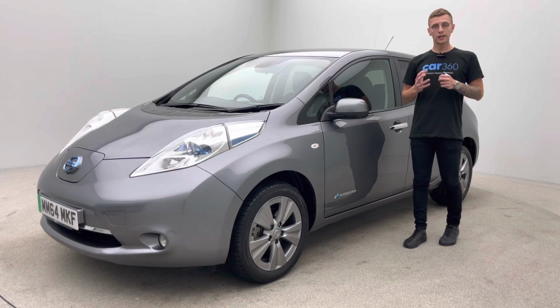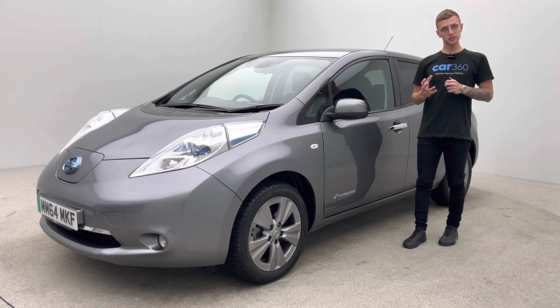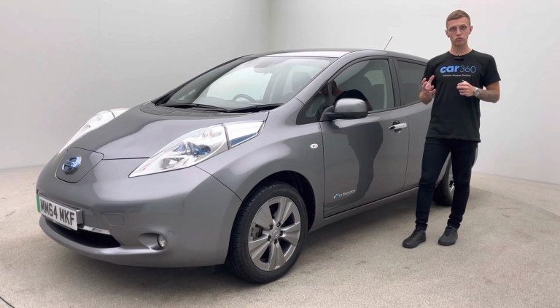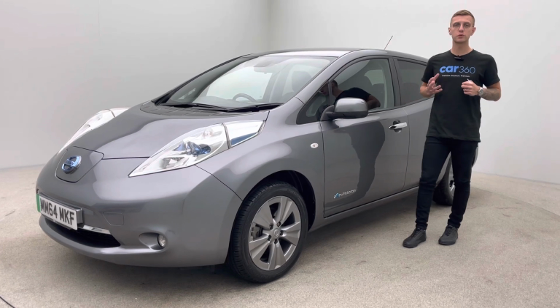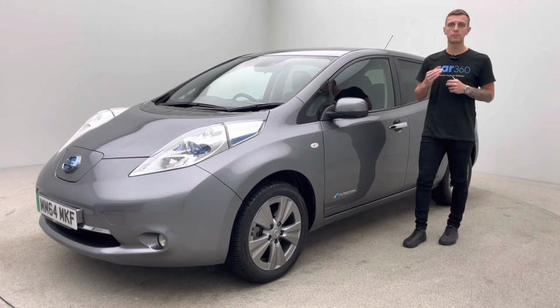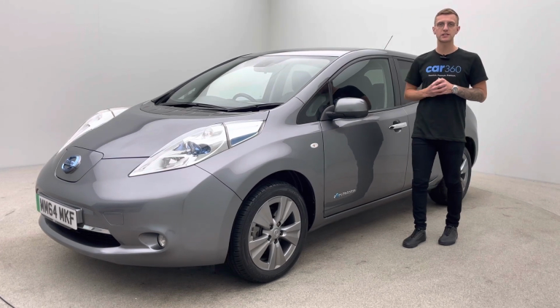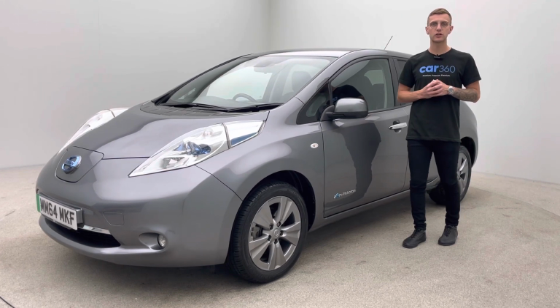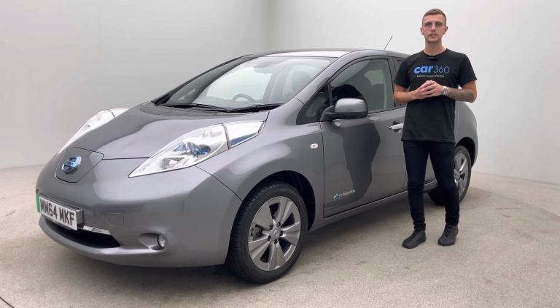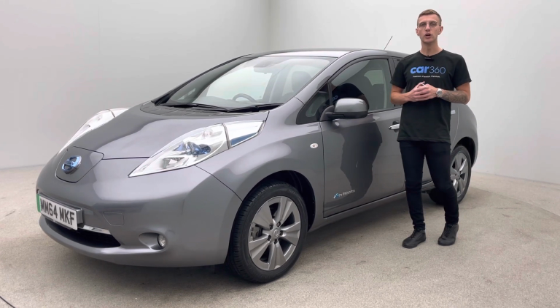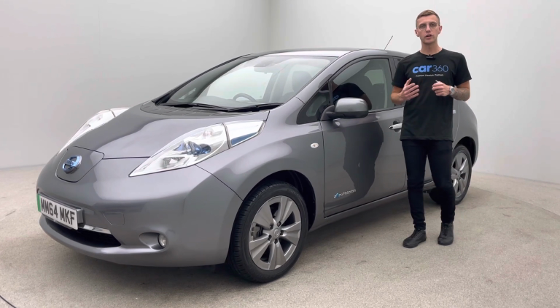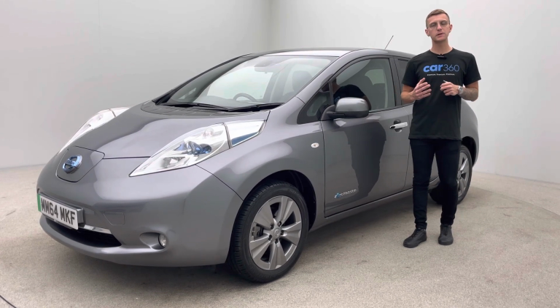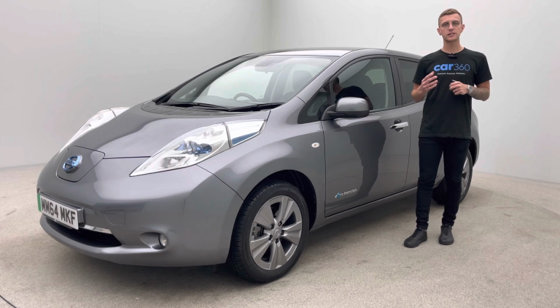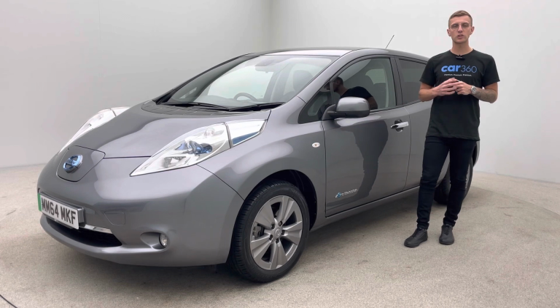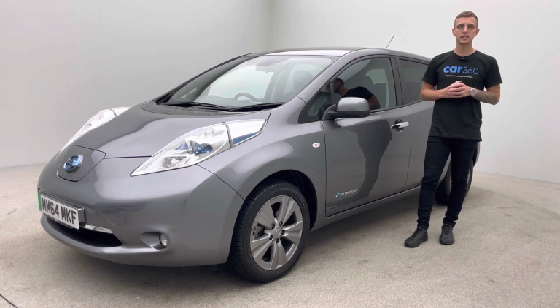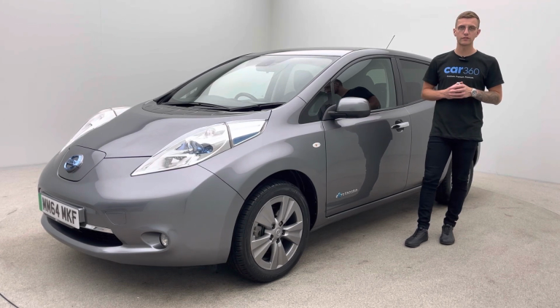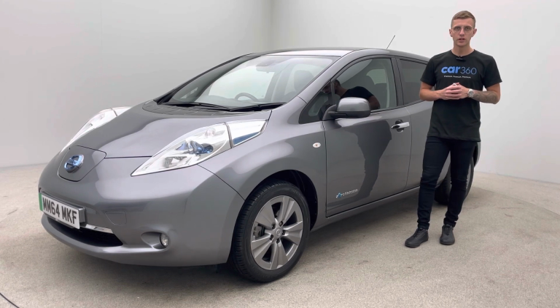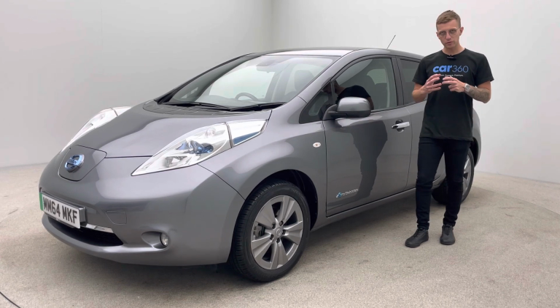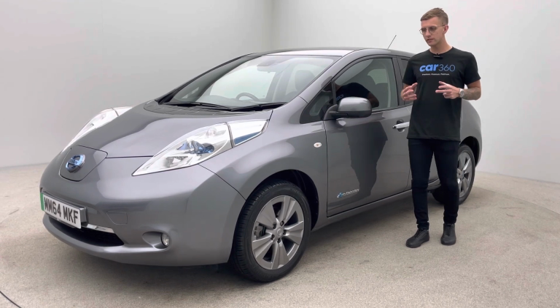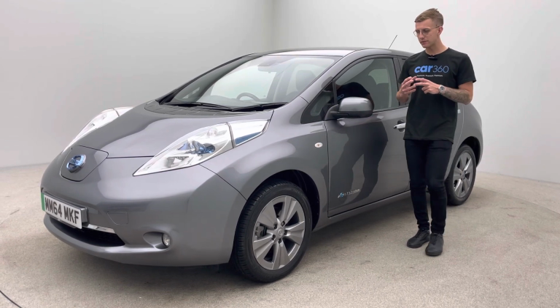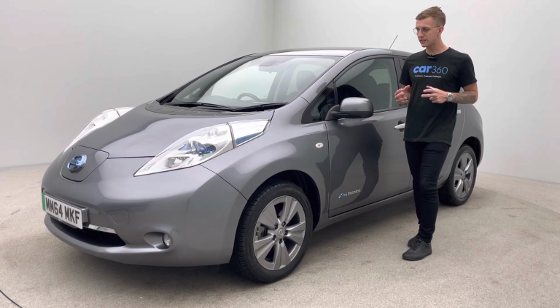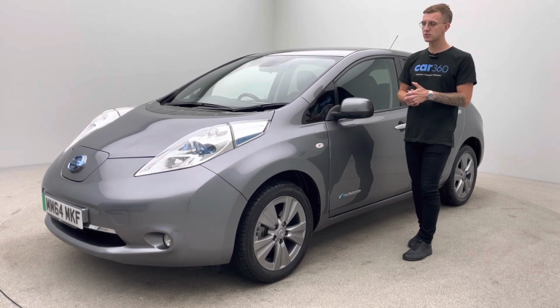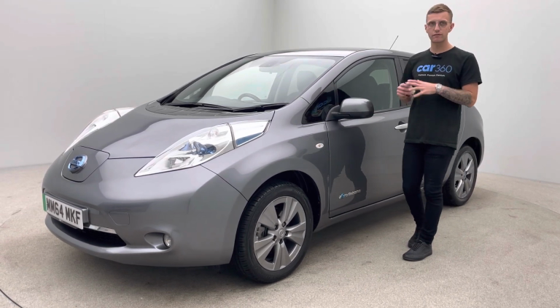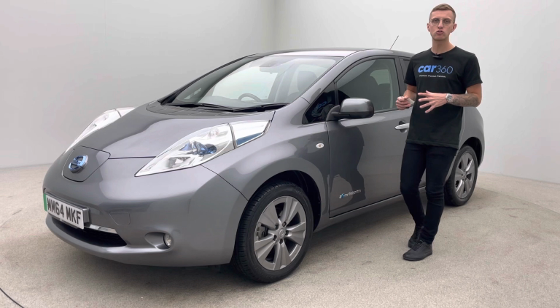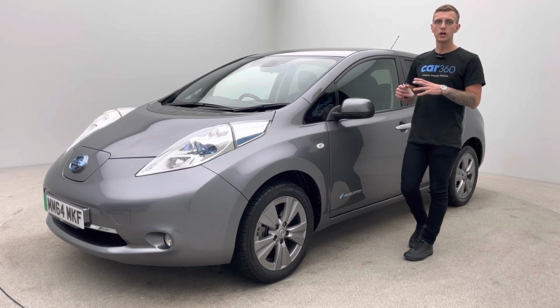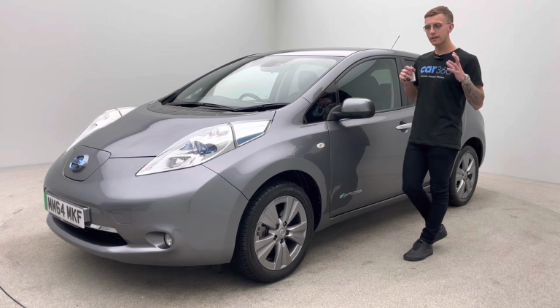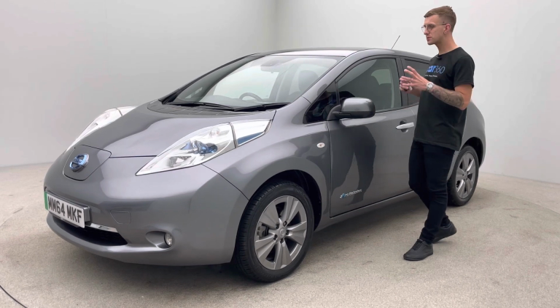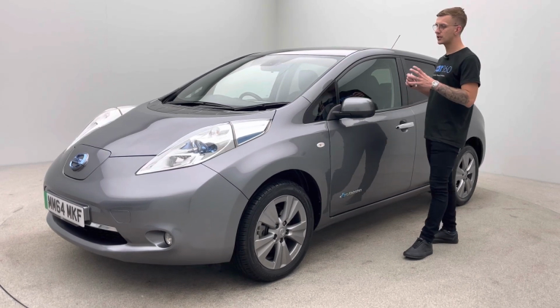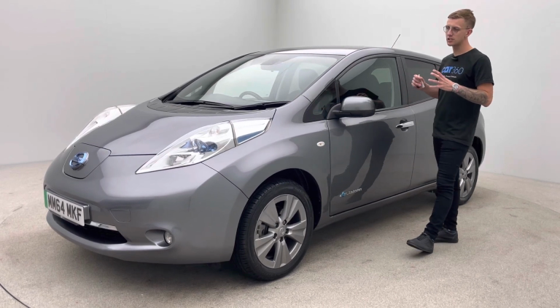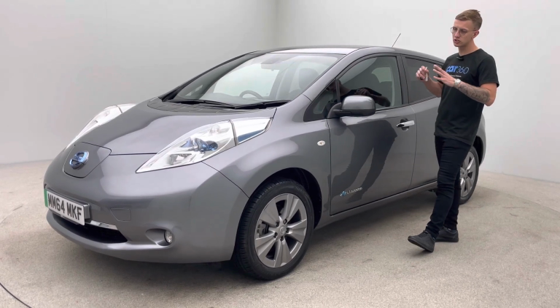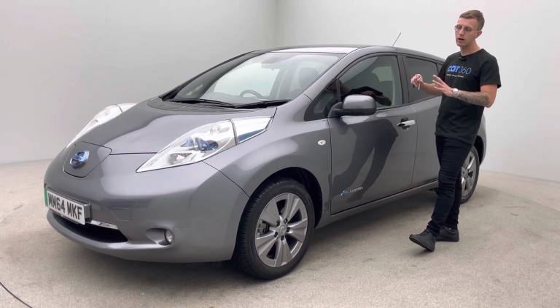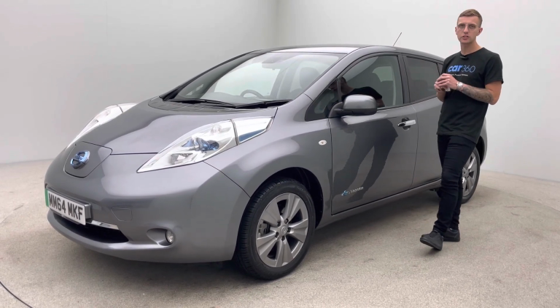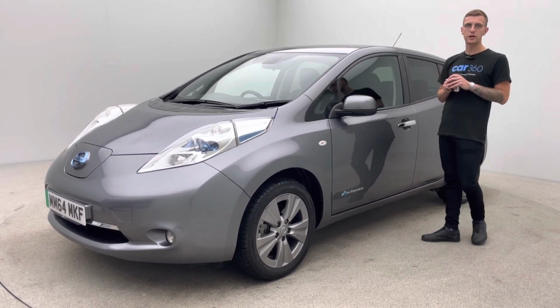Now the purpose of this video is really to point out our prep standards here at Car360. We're an online business and it gives us one chance to get this right for you. What we try and do is bring everything in-house and take full control, and the purpose of the video is to show how well this car is prepped.